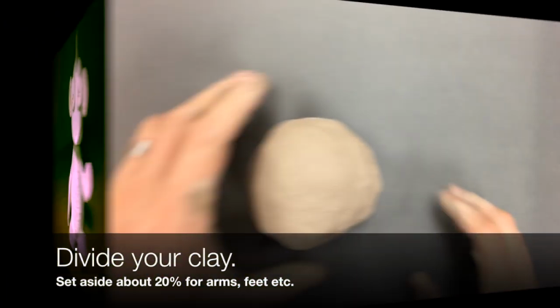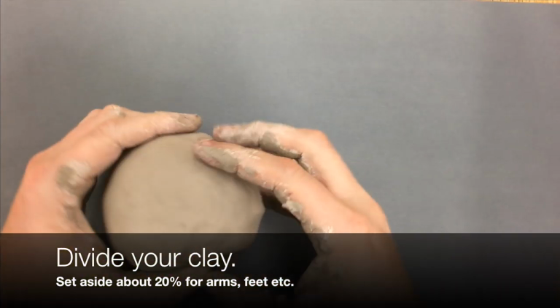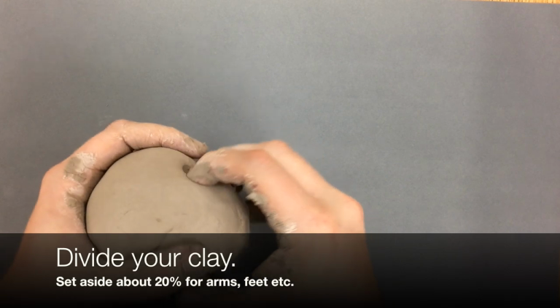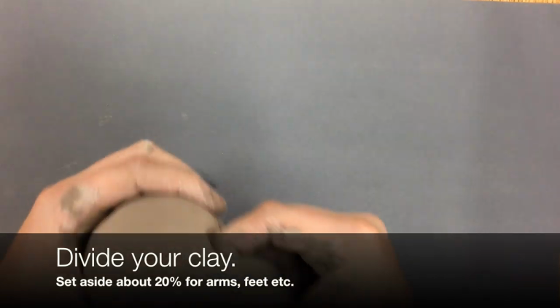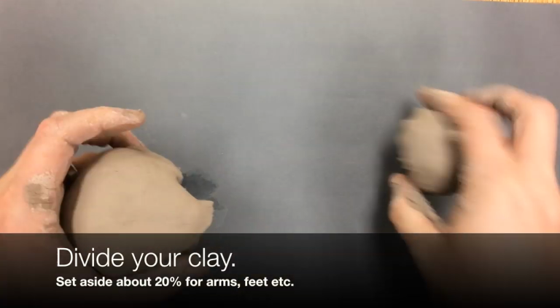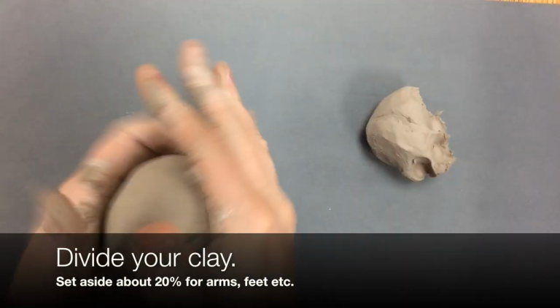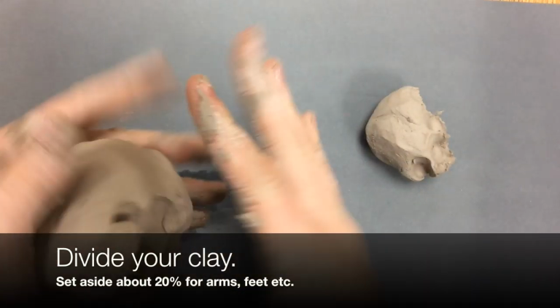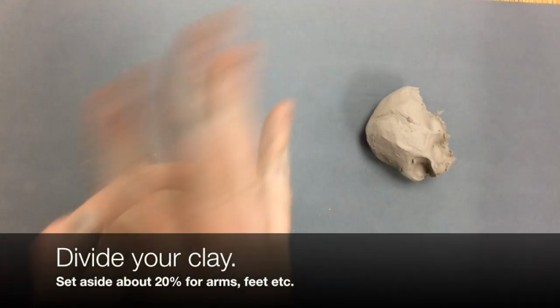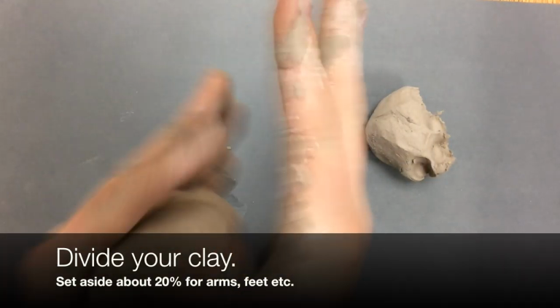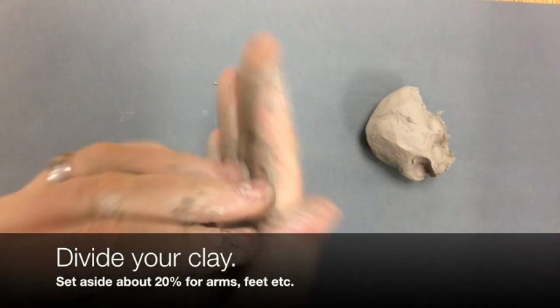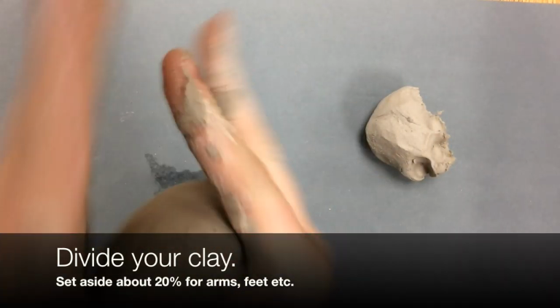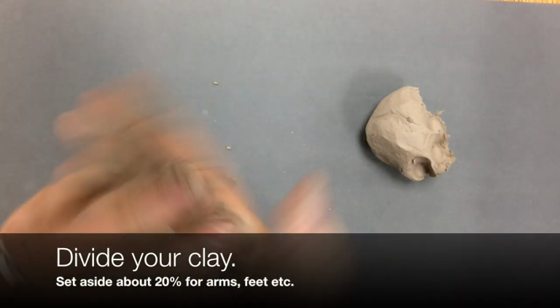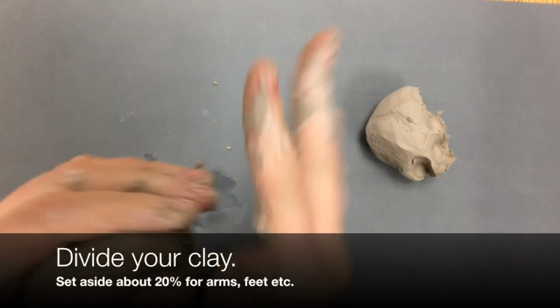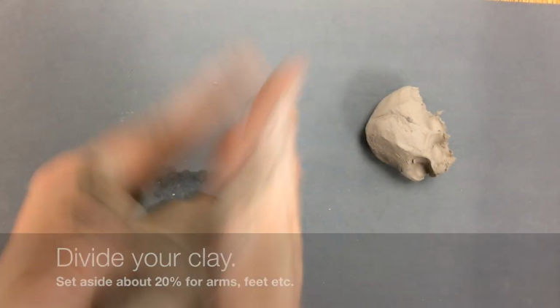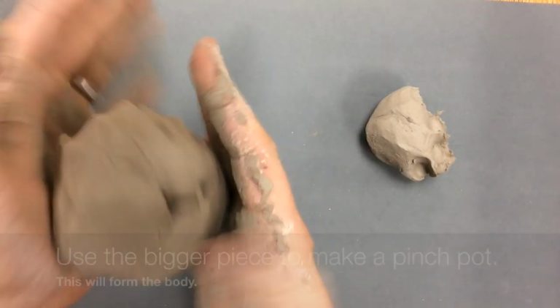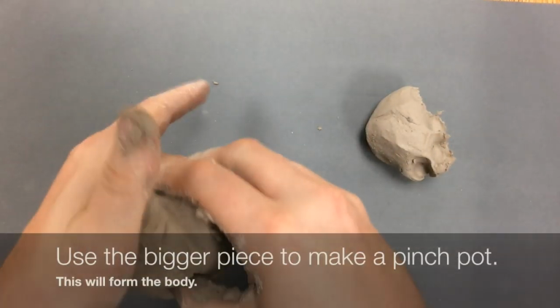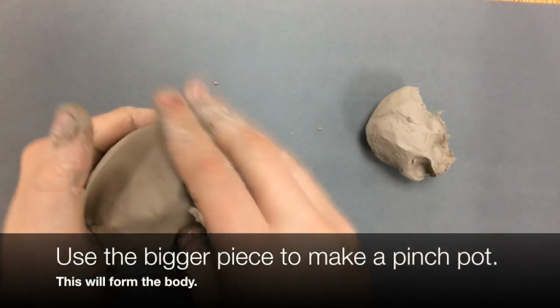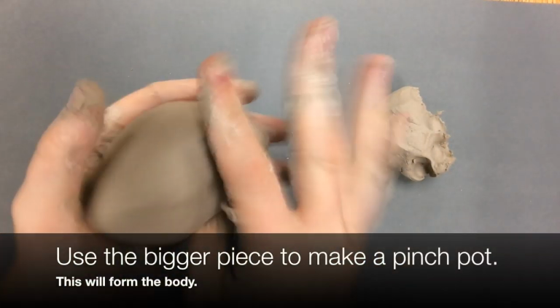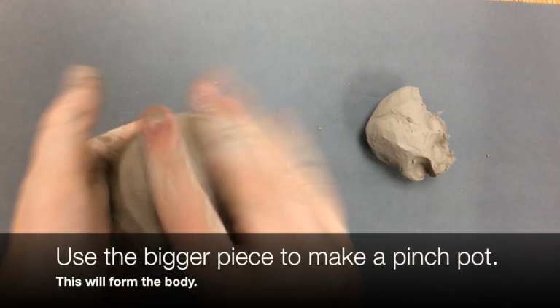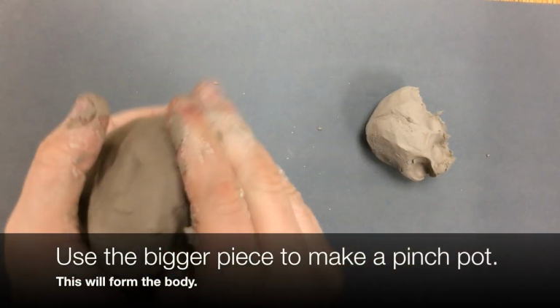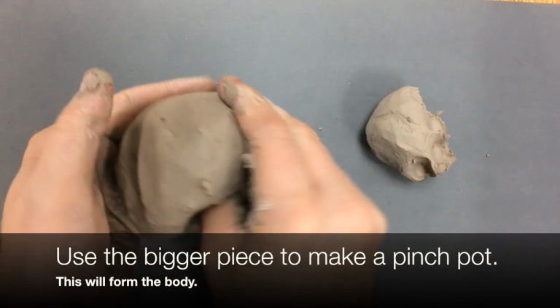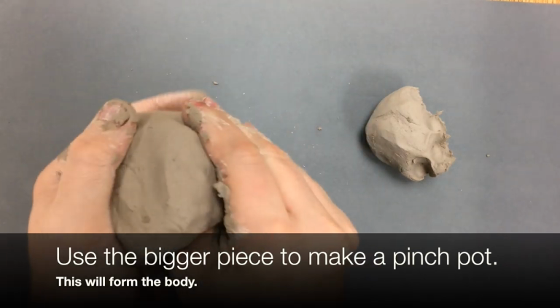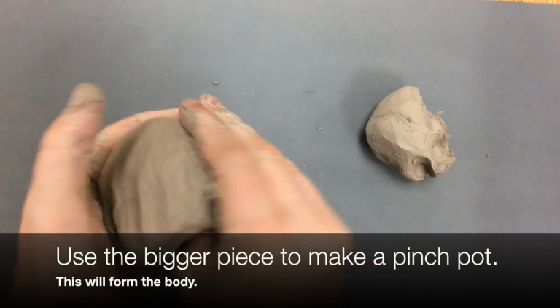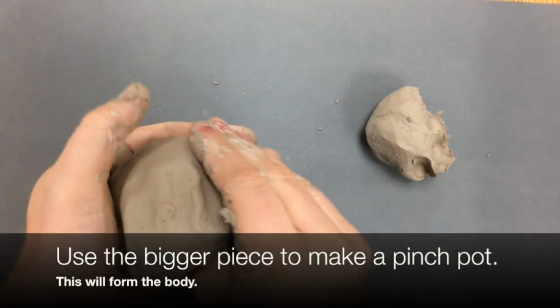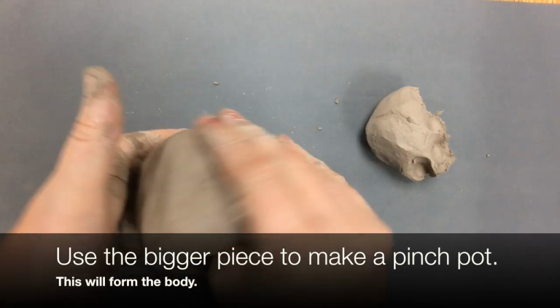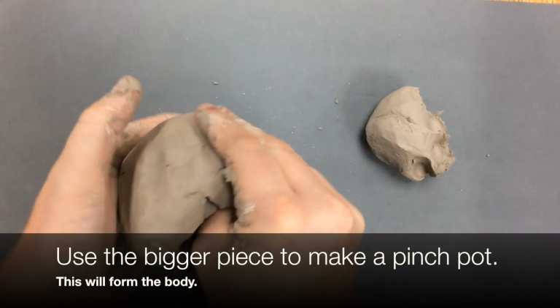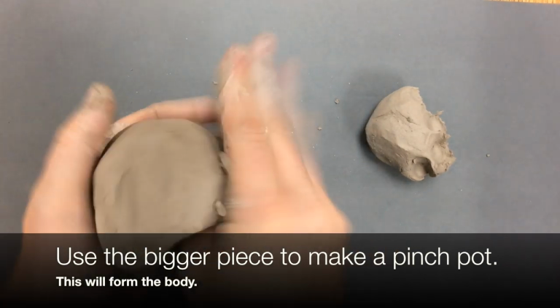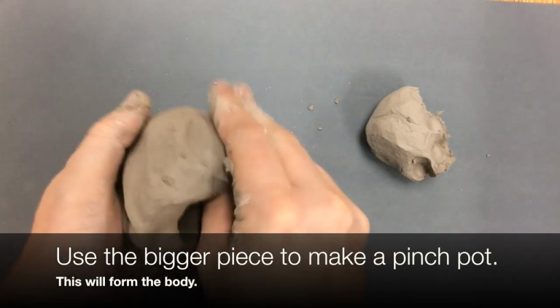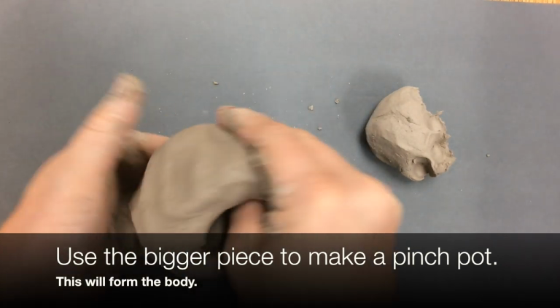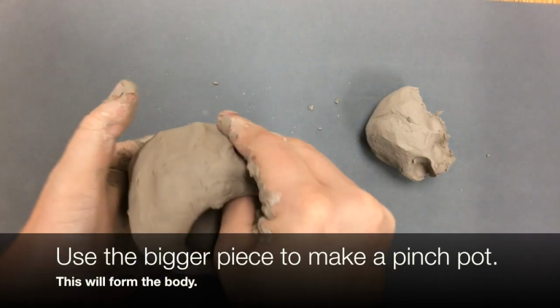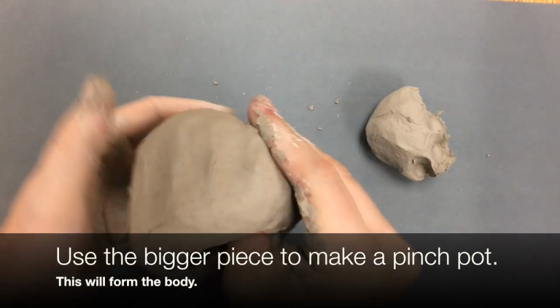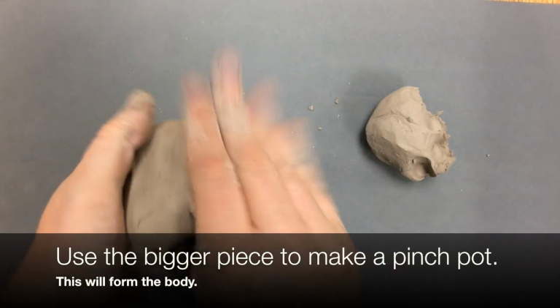Today we're going to make a ceramic bobble head. I'm going to start by dividing my clay. I set aside about 20% of it to make other features — arms, legs, that sort of stuff.